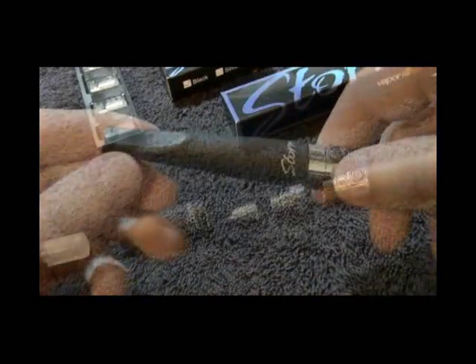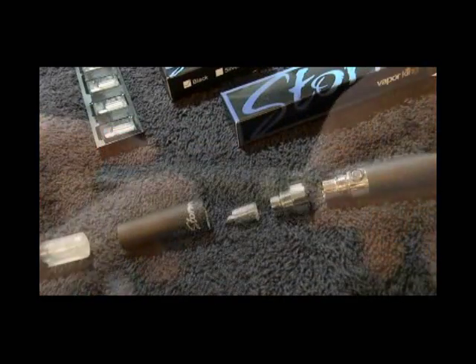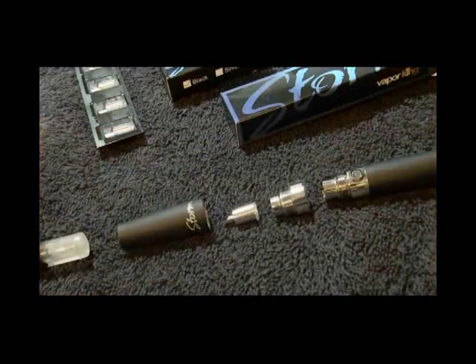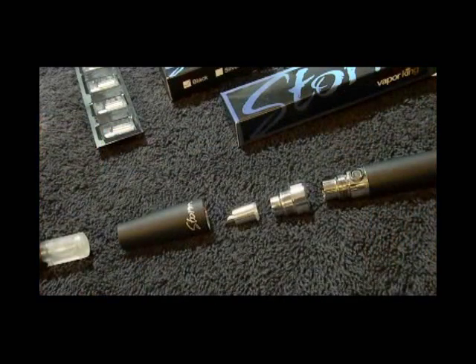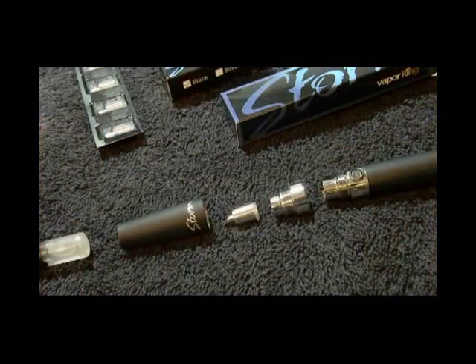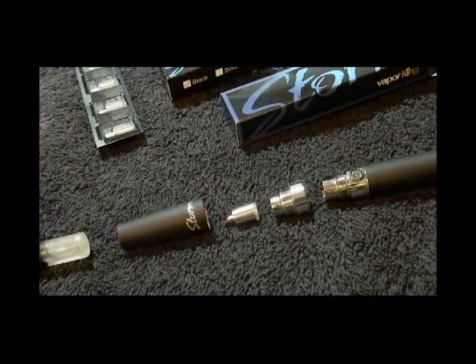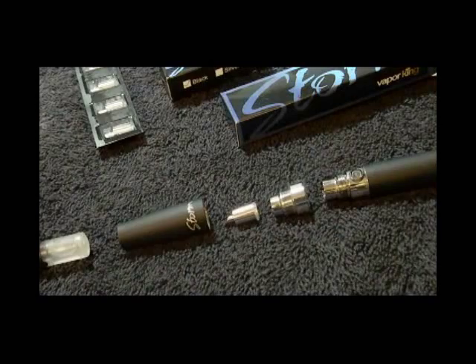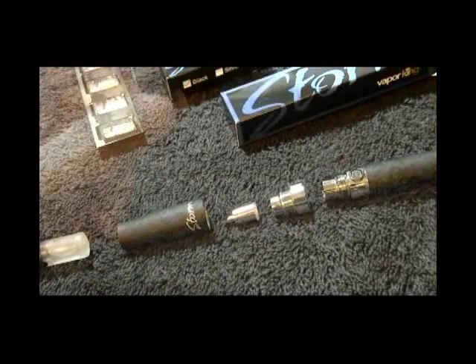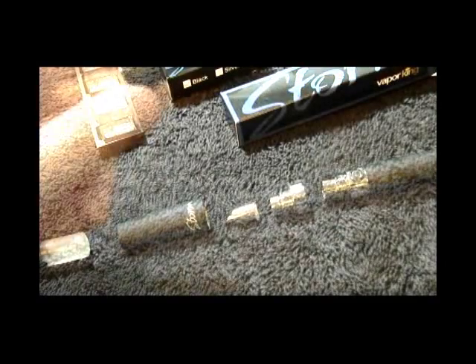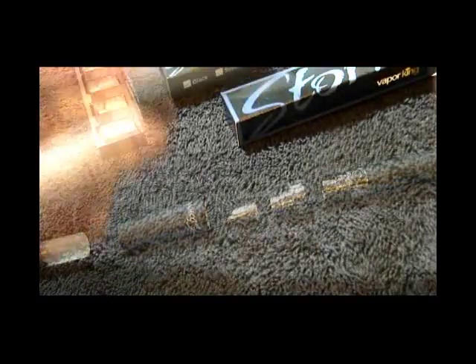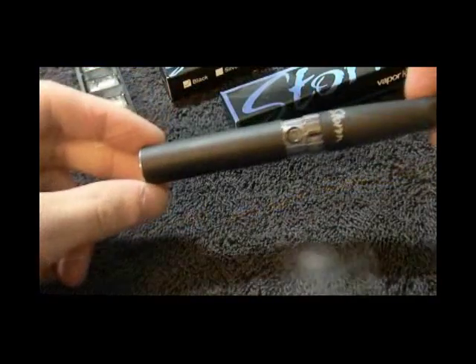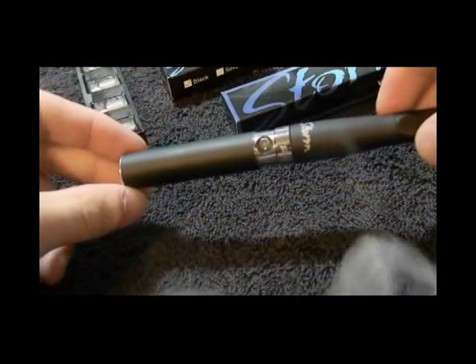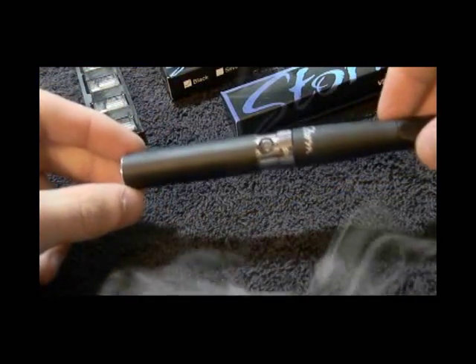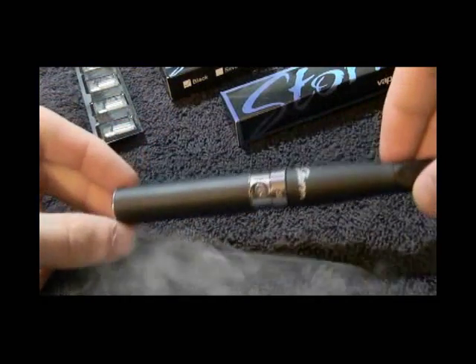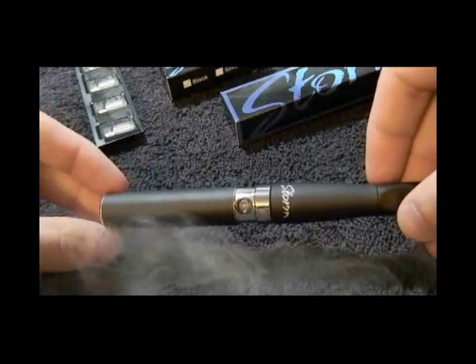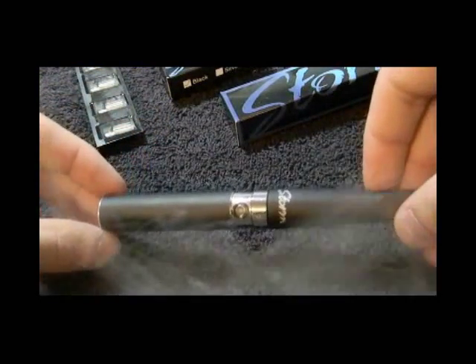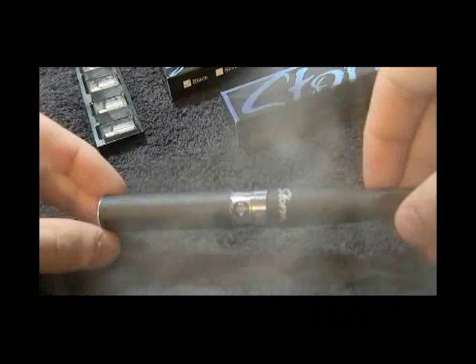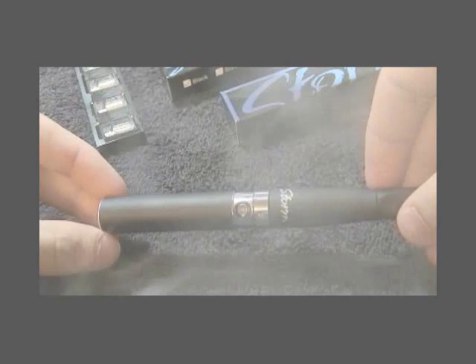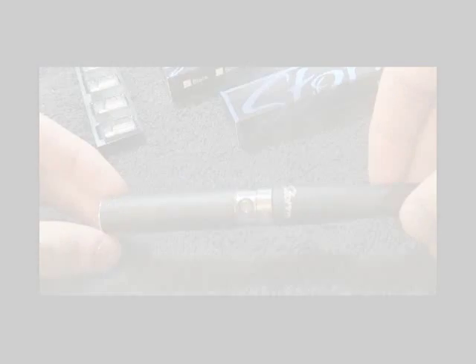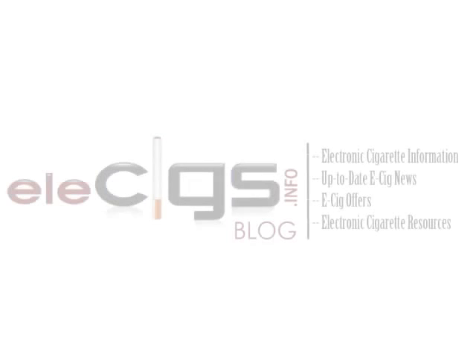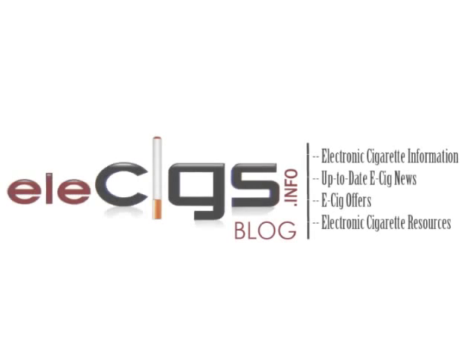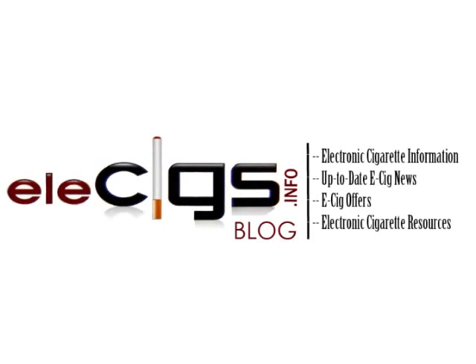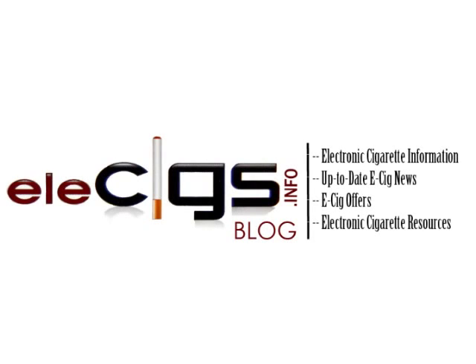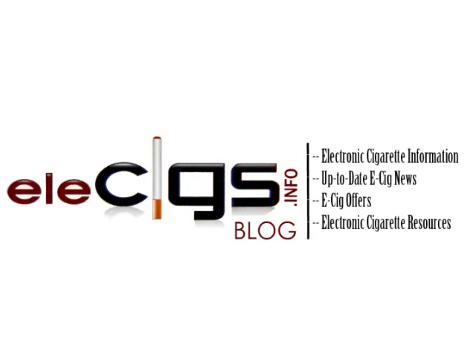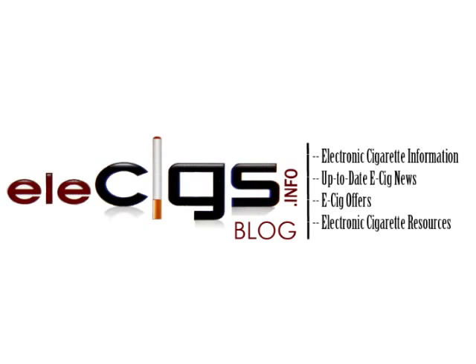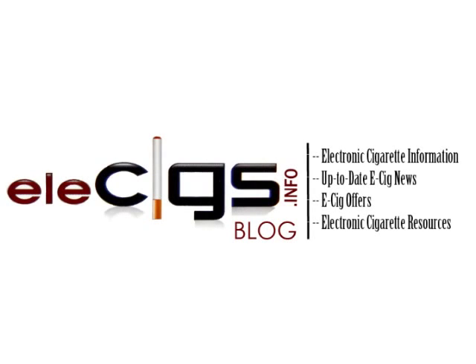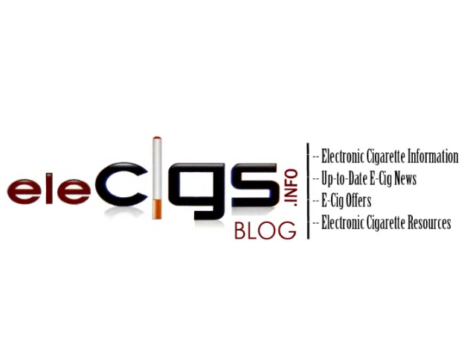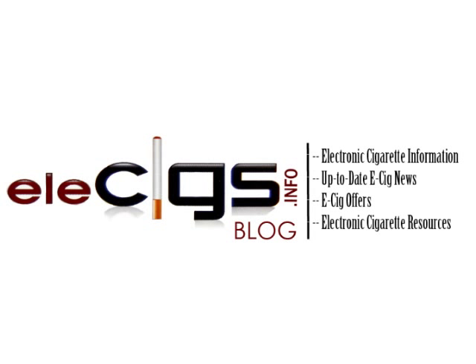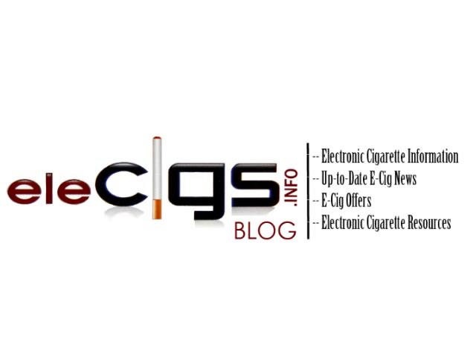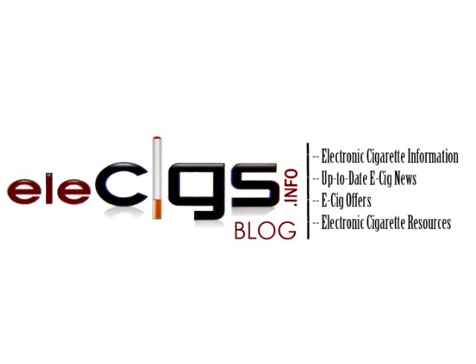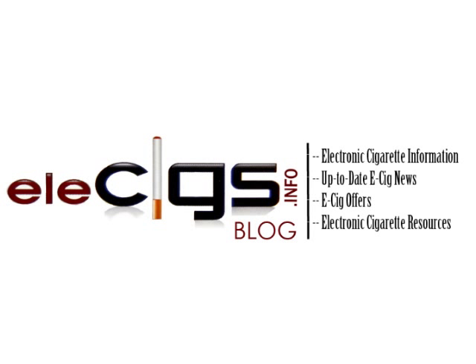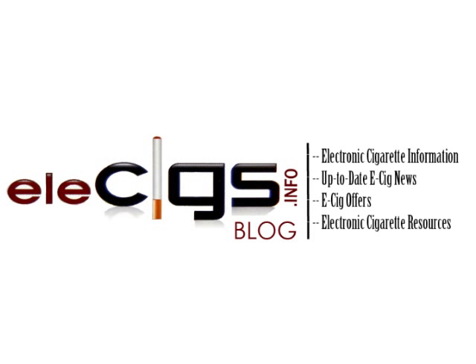The new atomizer system featured on the Vapor King Storm 2.0 is a vast improvement, boosting performance and ultimately saving you some cash. If you haven't experienced the new Vapor King Storm 2.0, you can check it out on ellisigs.info.